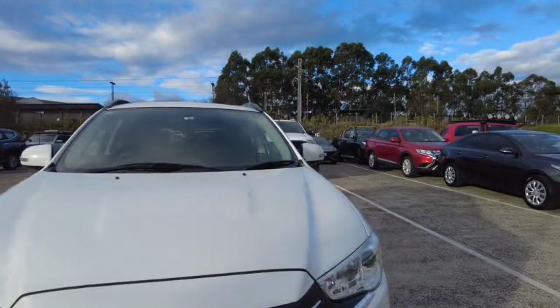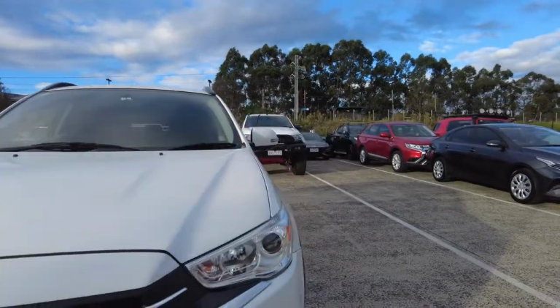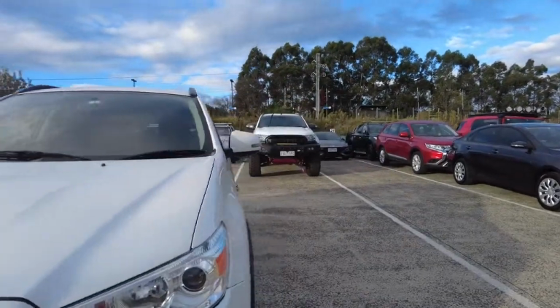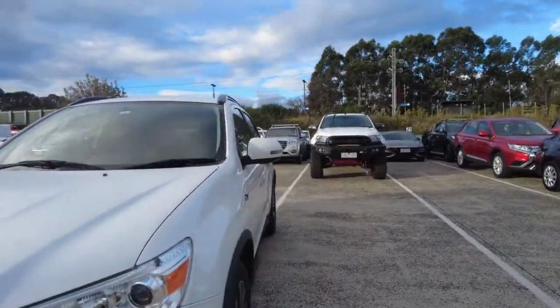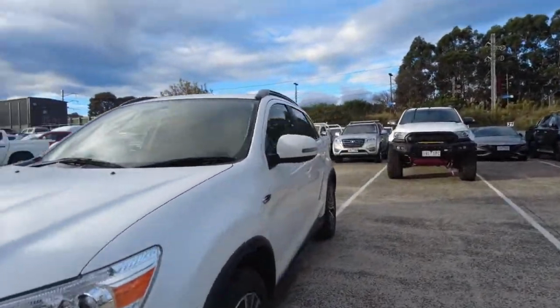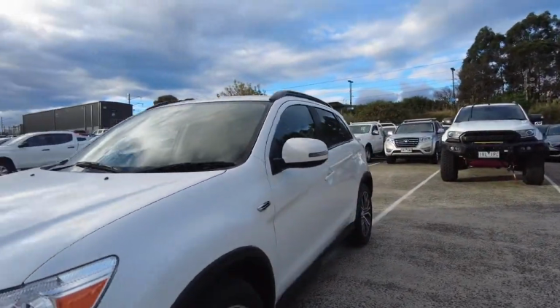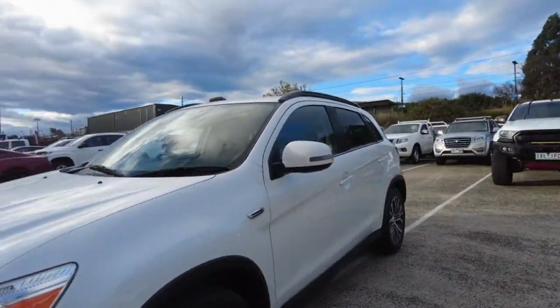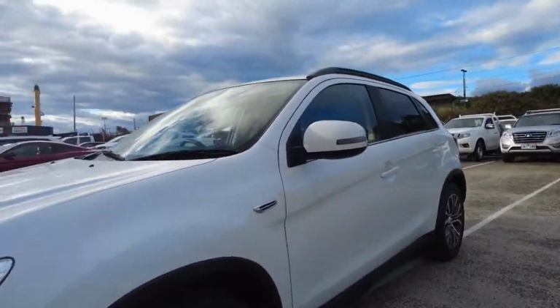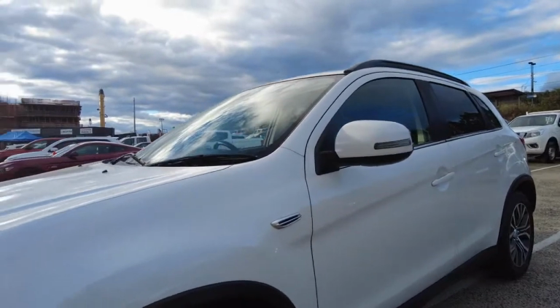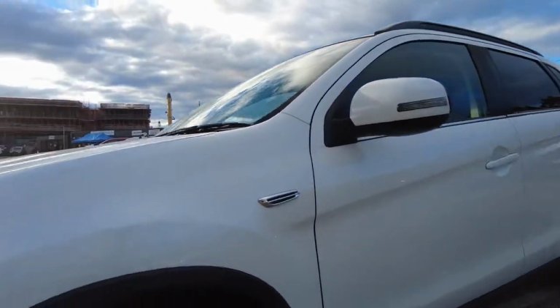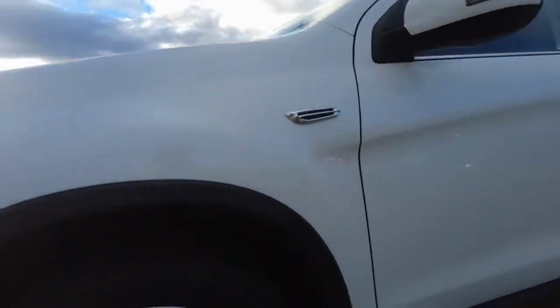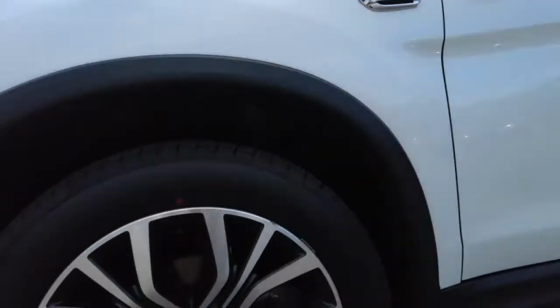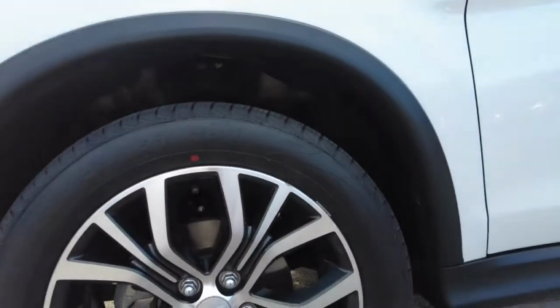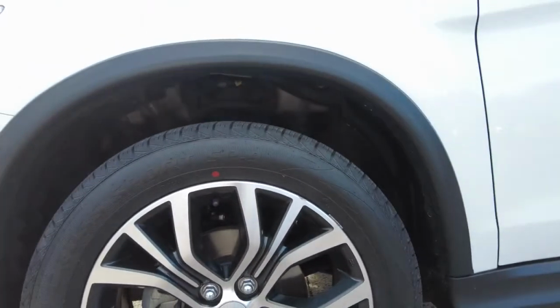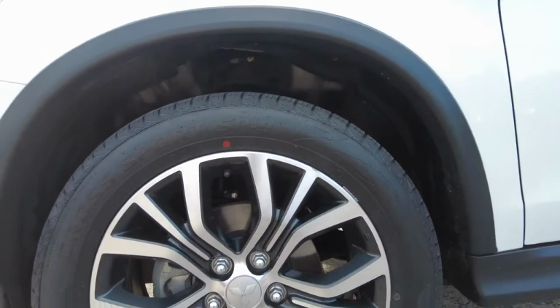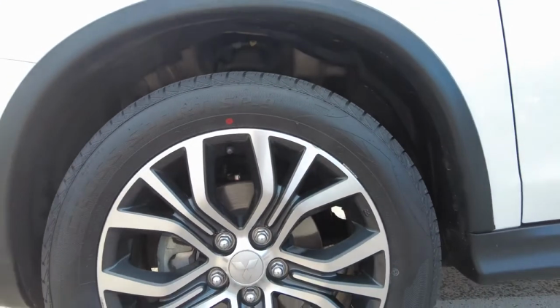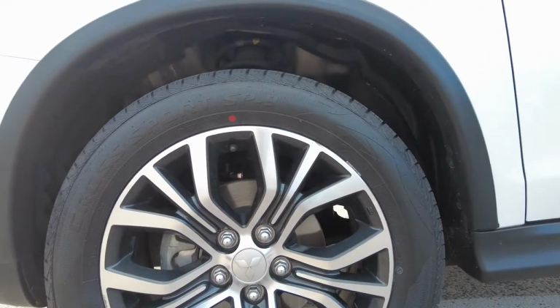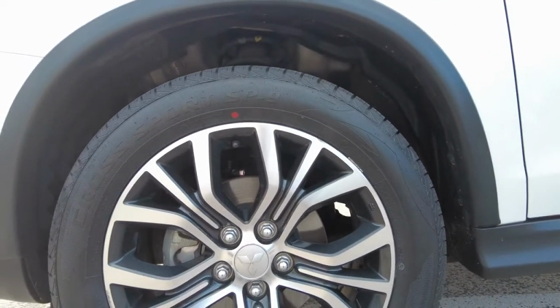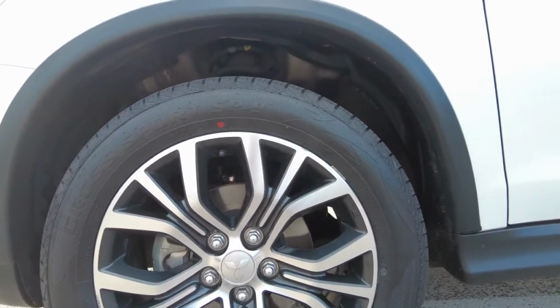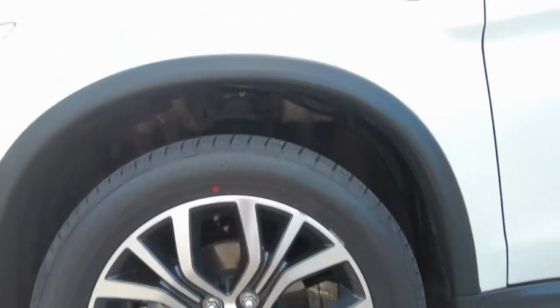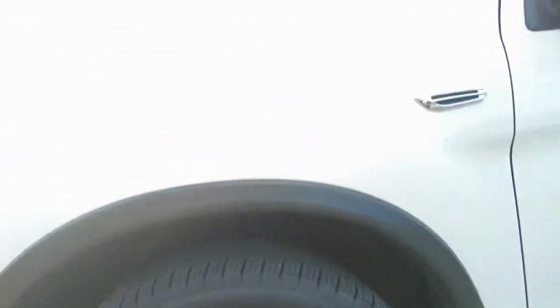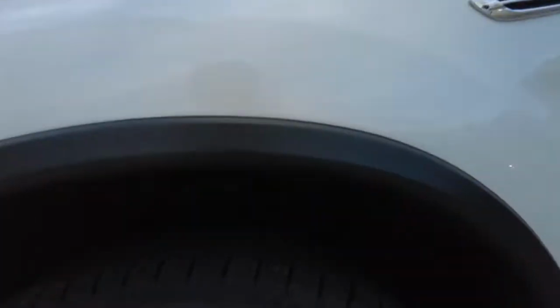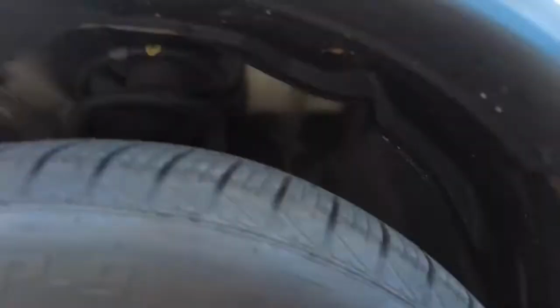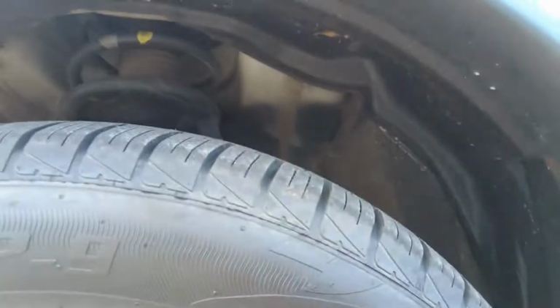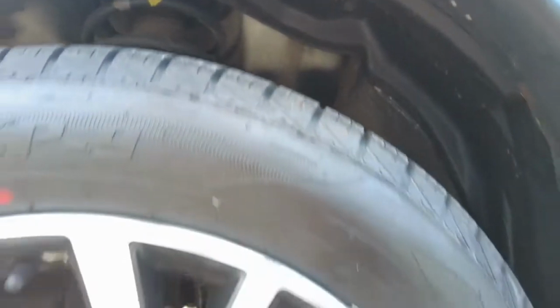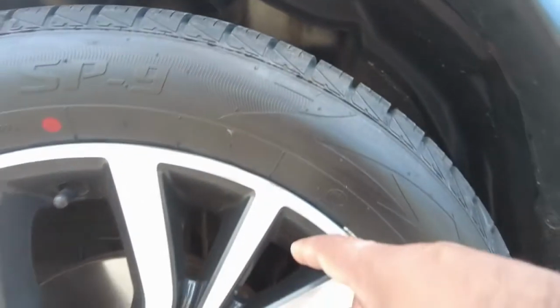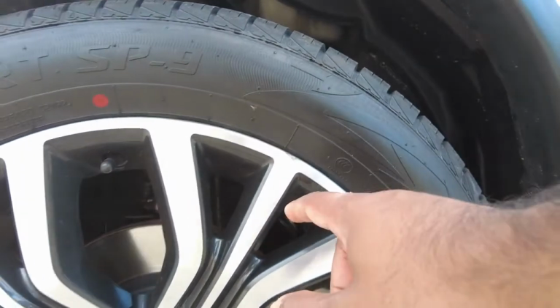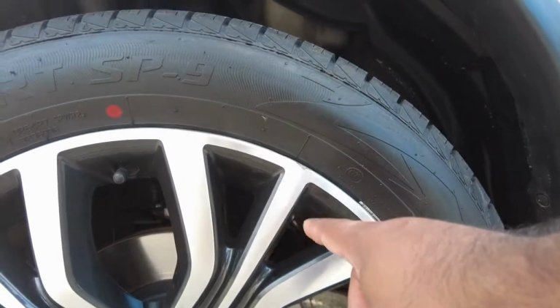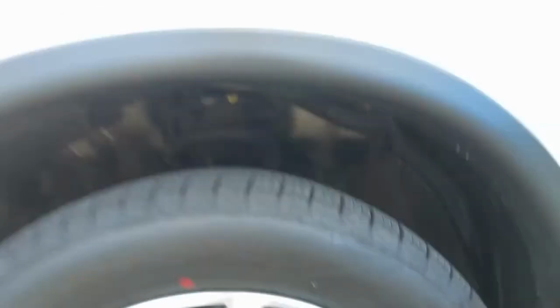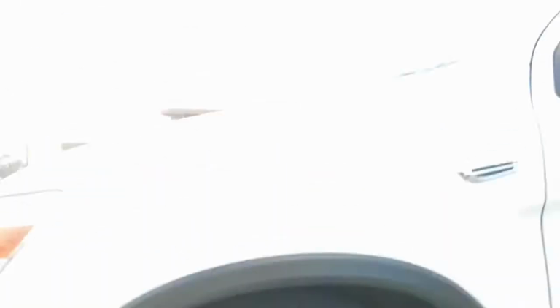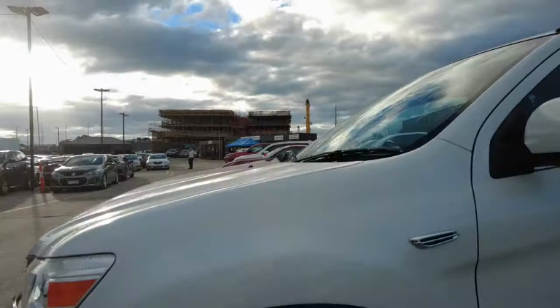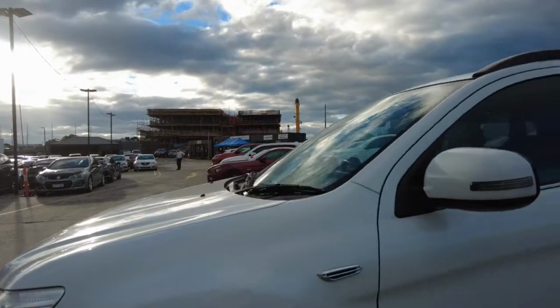Coming to the side, as you can see the alloy wheels — they're beautiful. There's no gutter rash or anything on the car, just this light one right here. Plenty of tread left on the car.